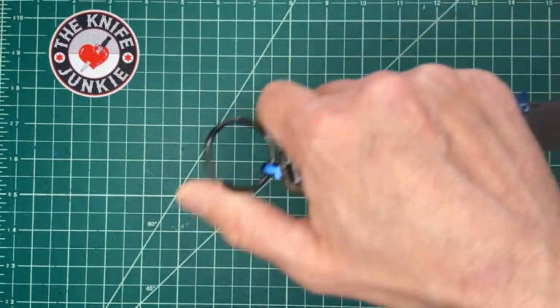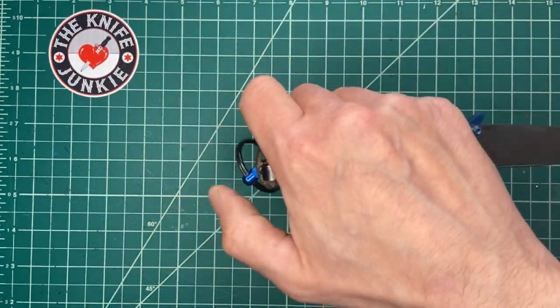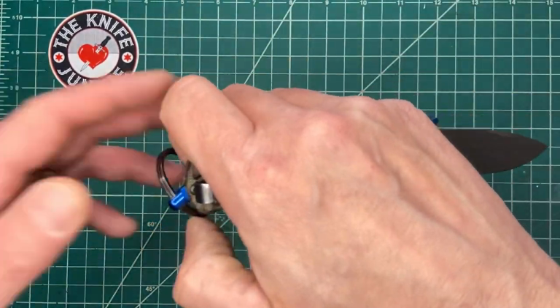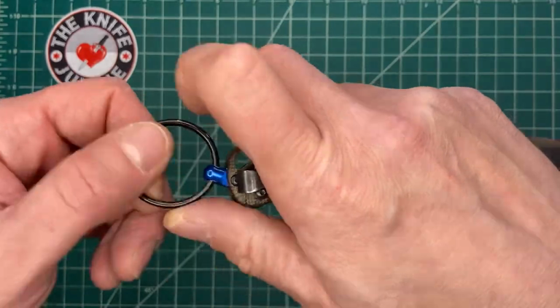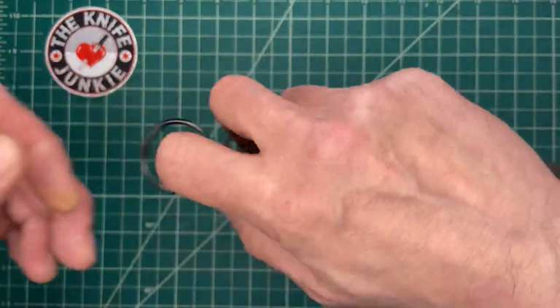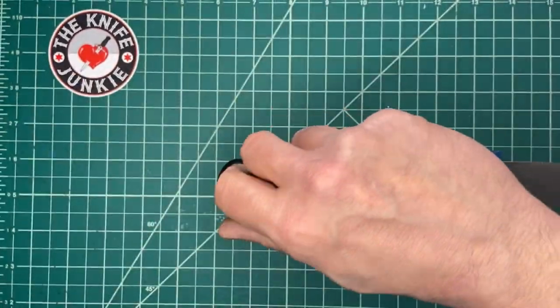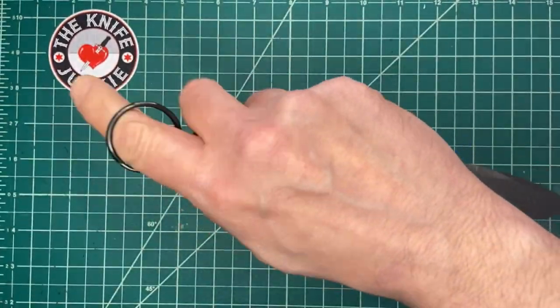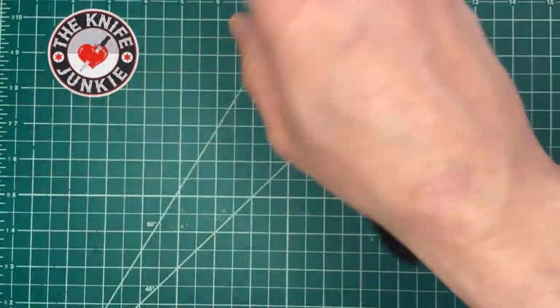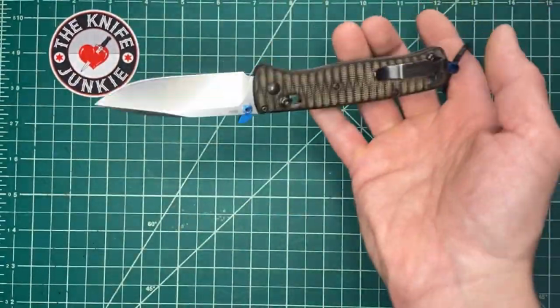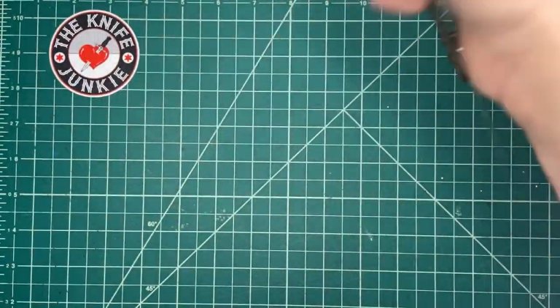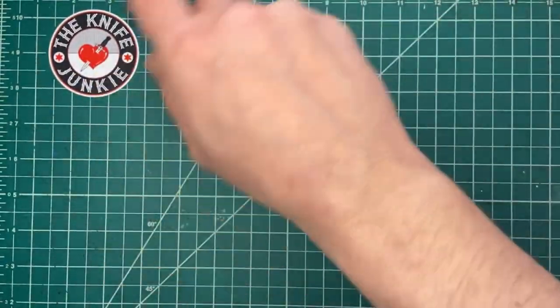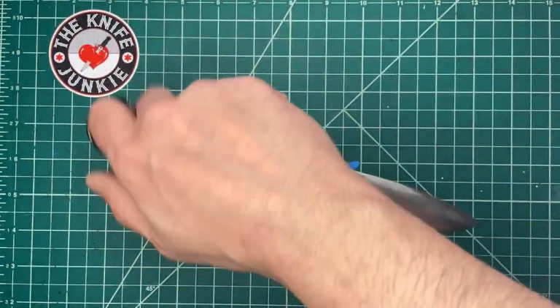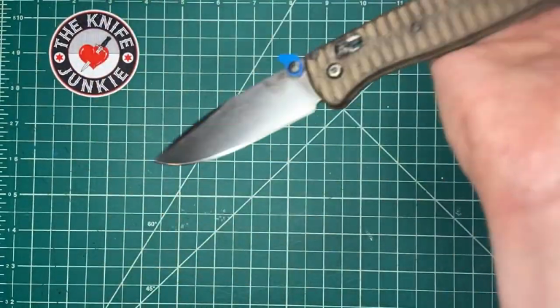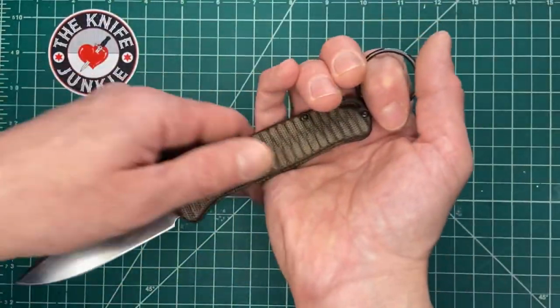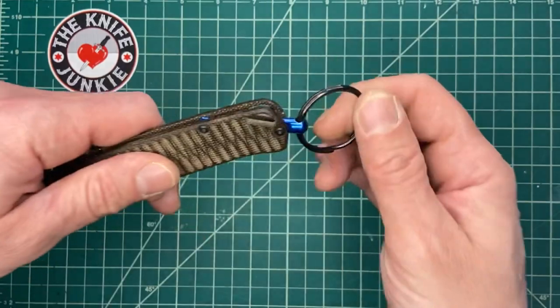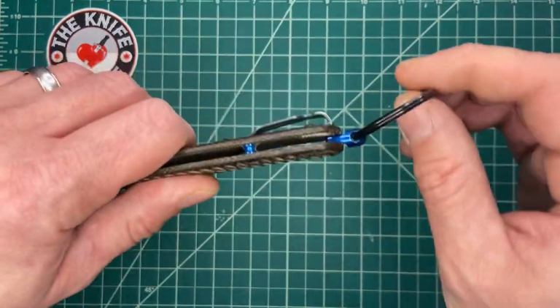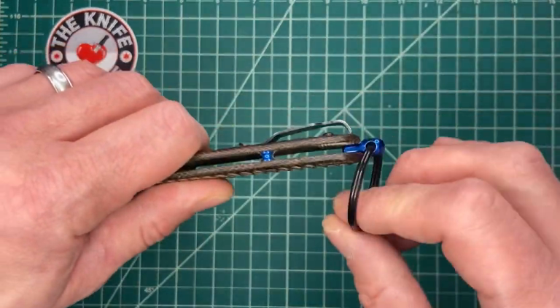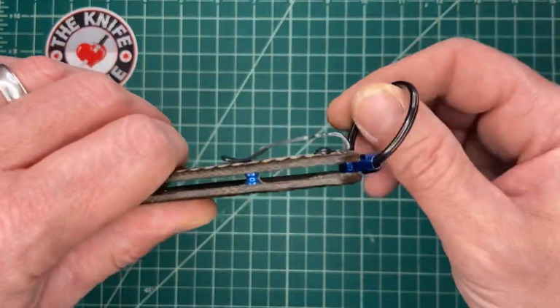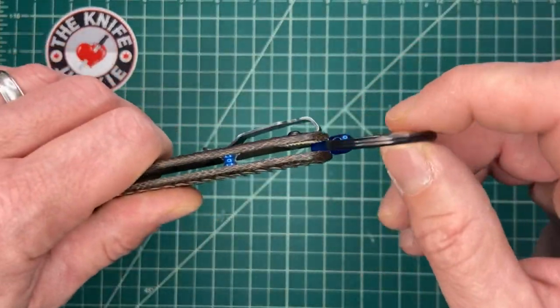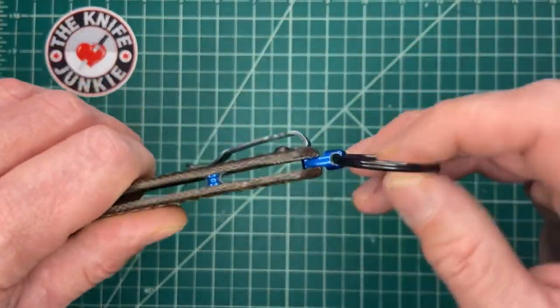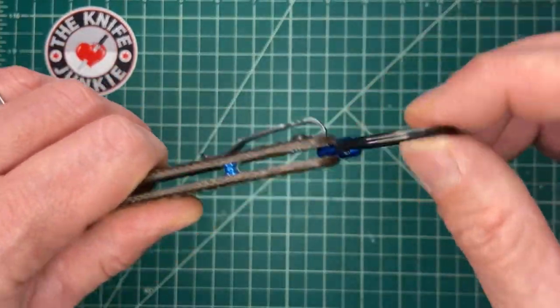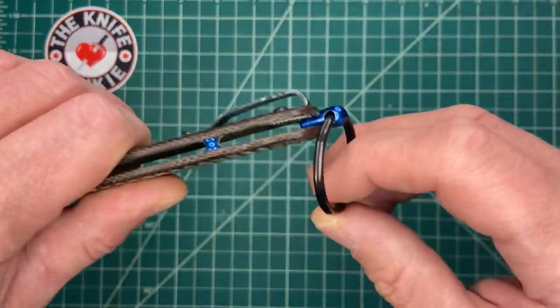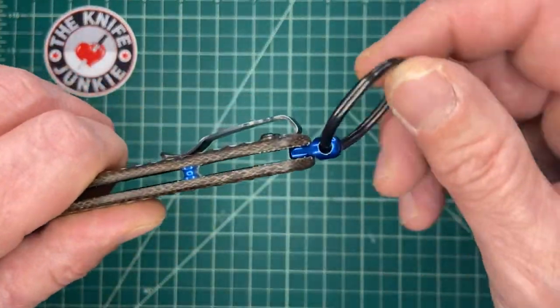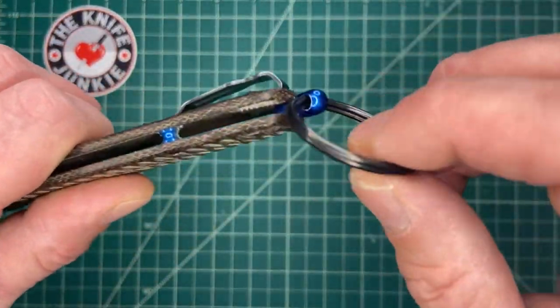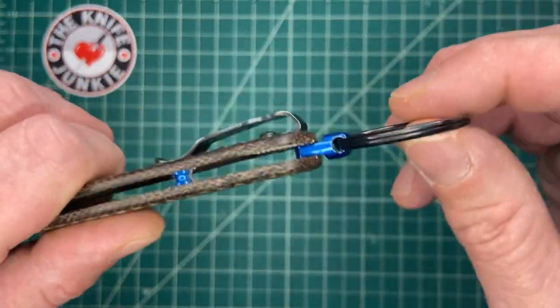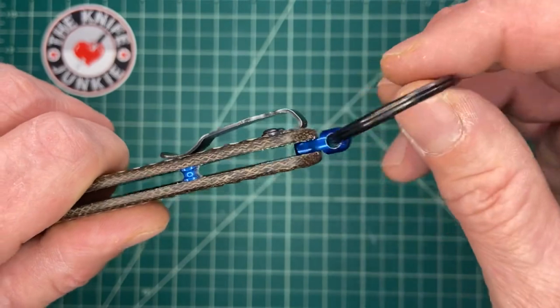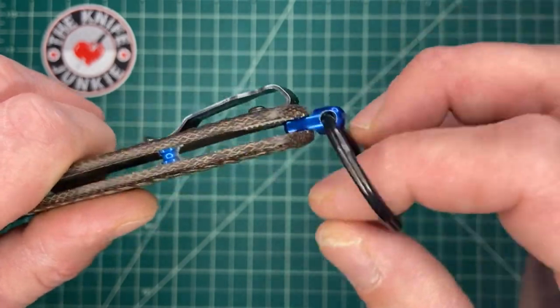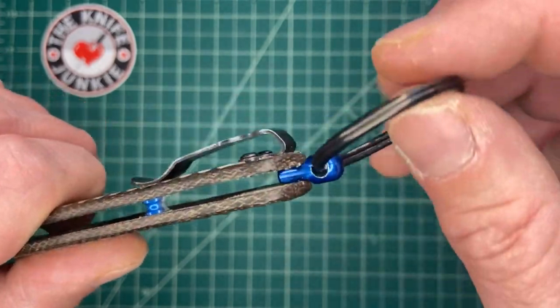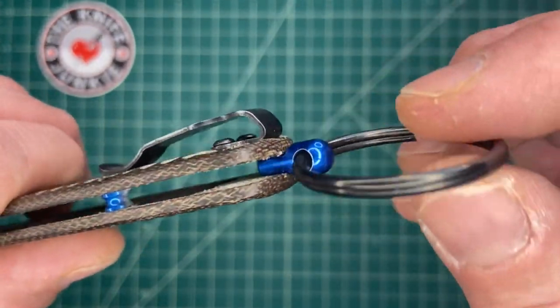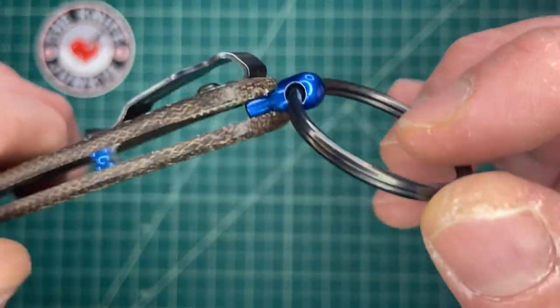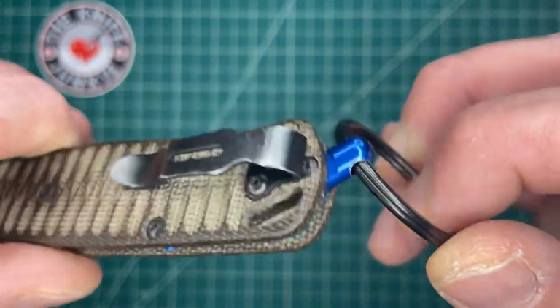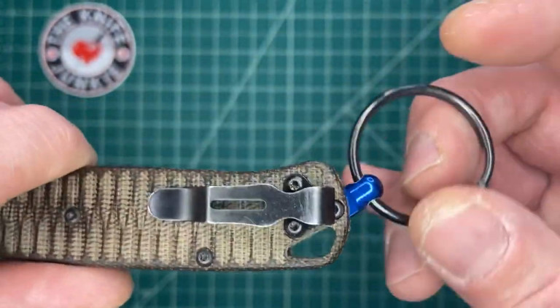The one thing I've had to get used to is not pulling it out and then doing all sorts of flippy karambit stuff, because with this ring it's too flexible for that purpose.